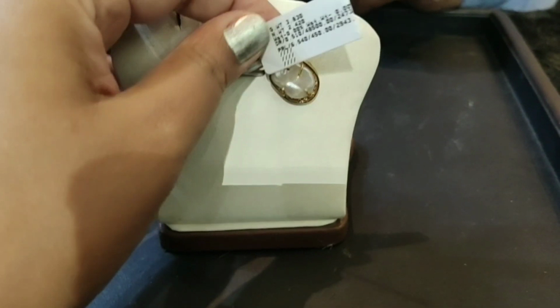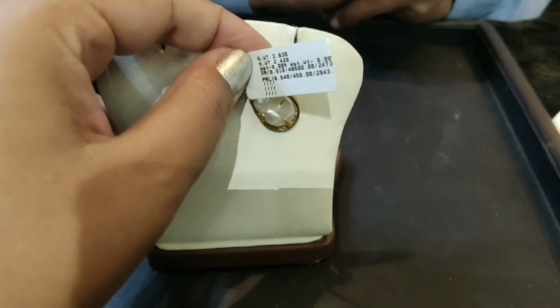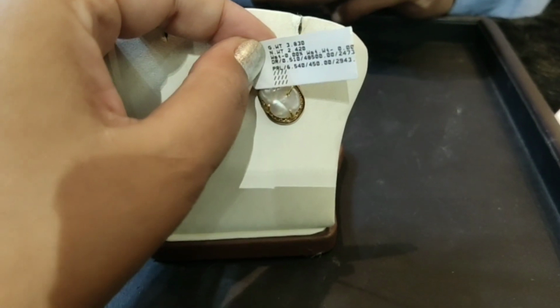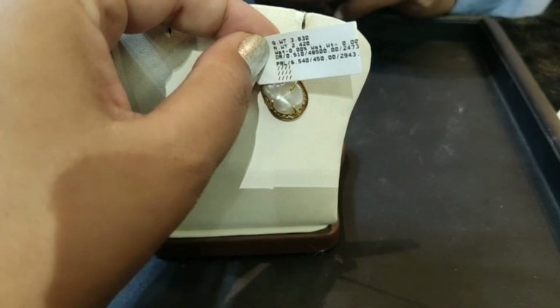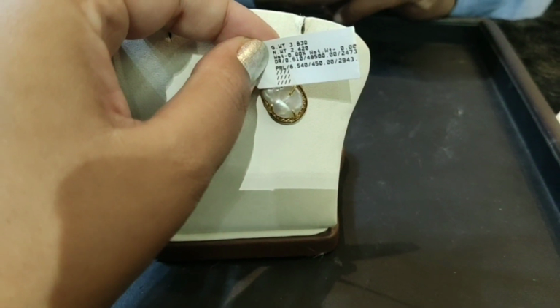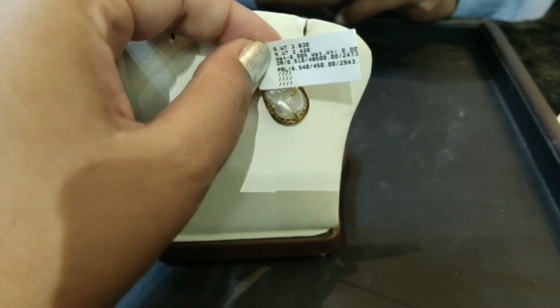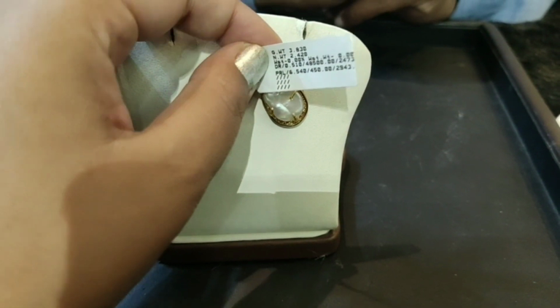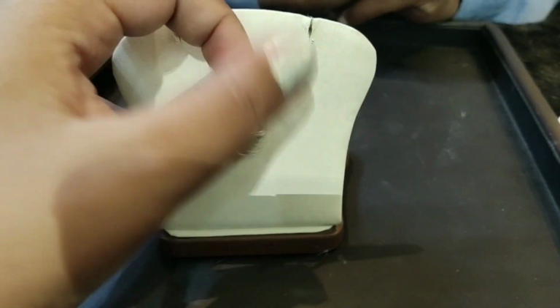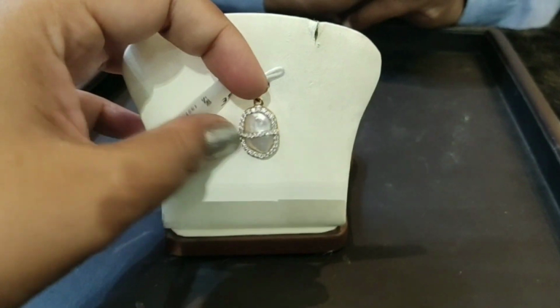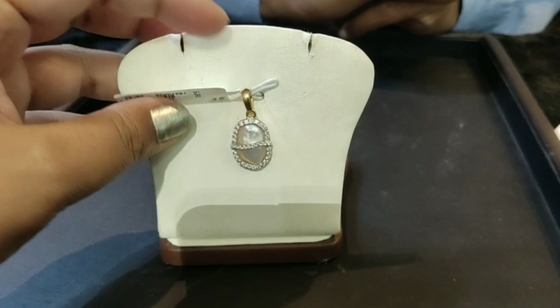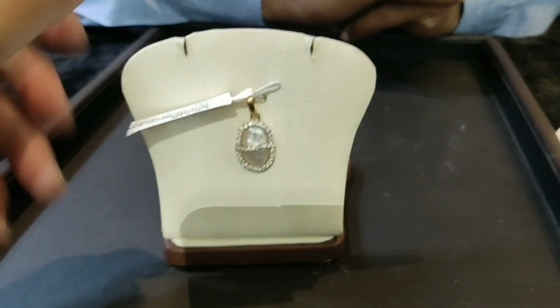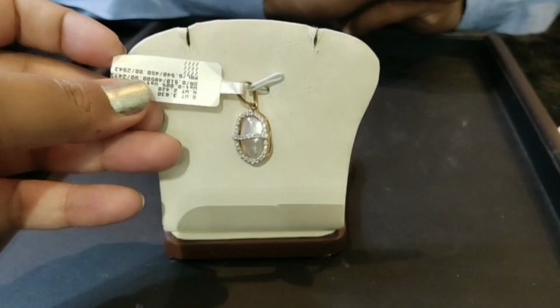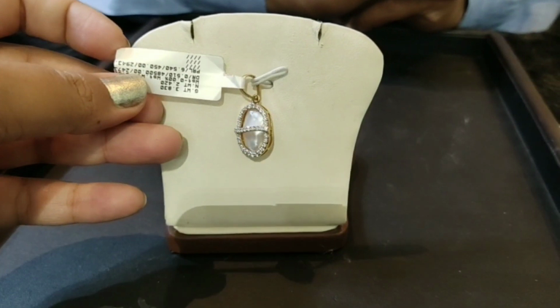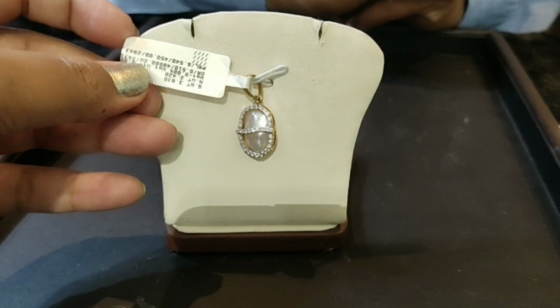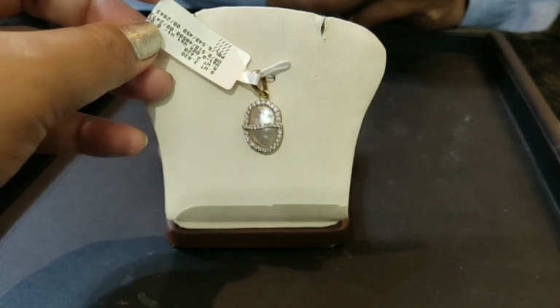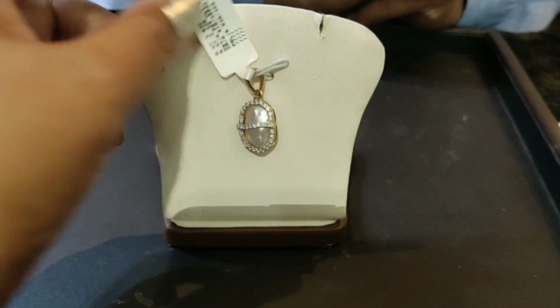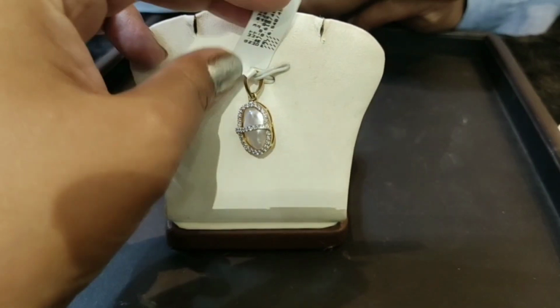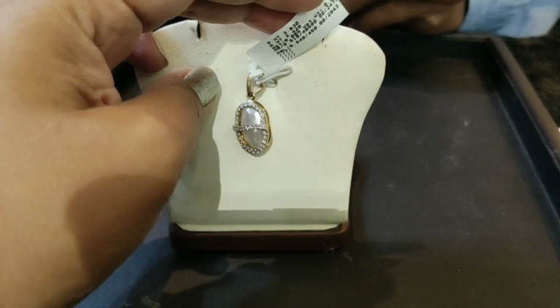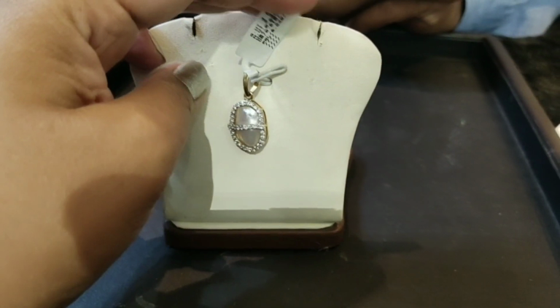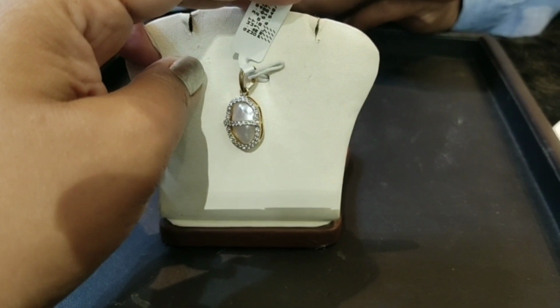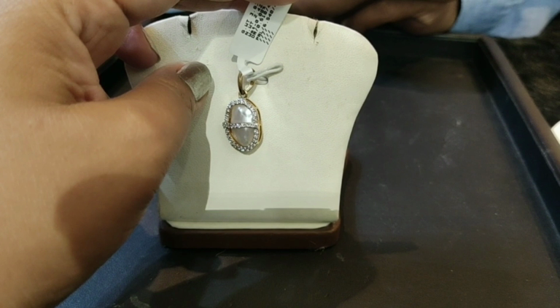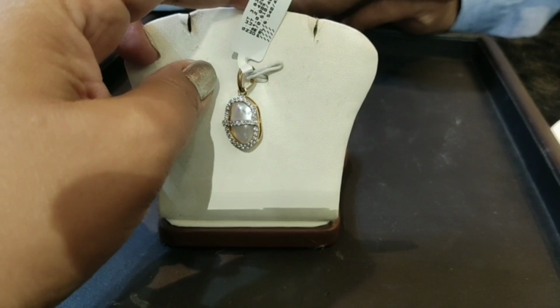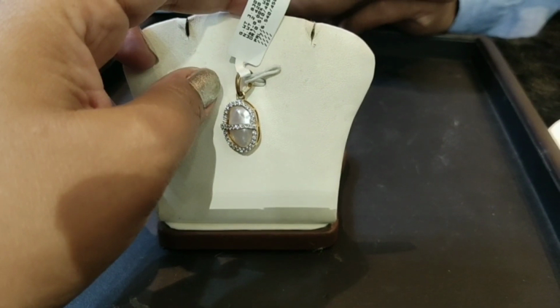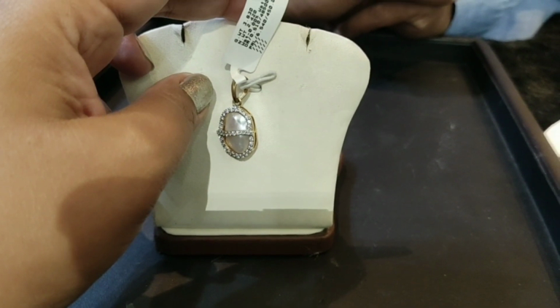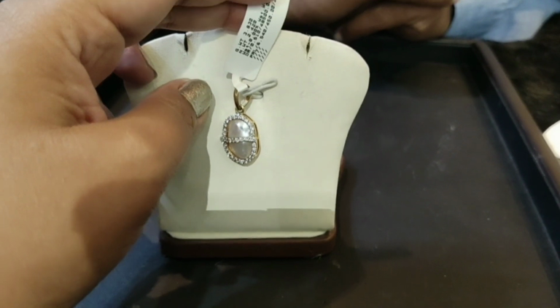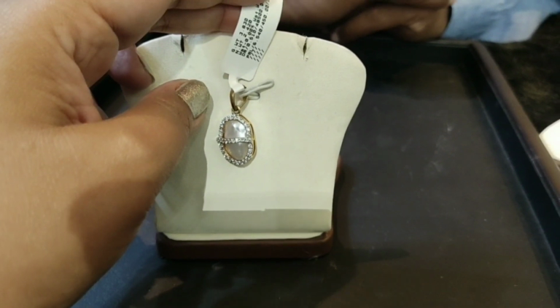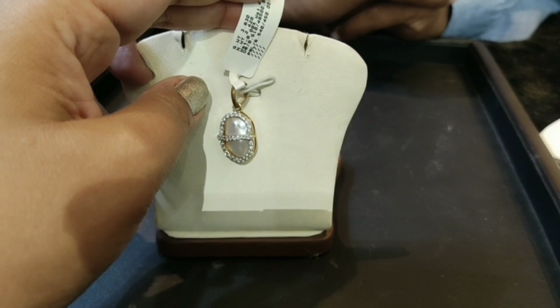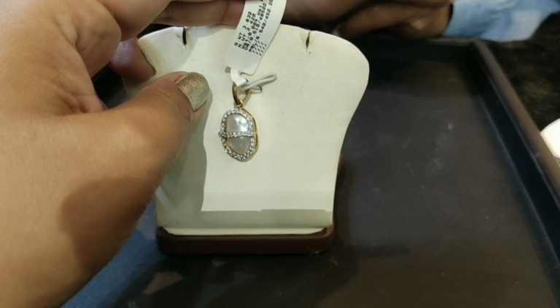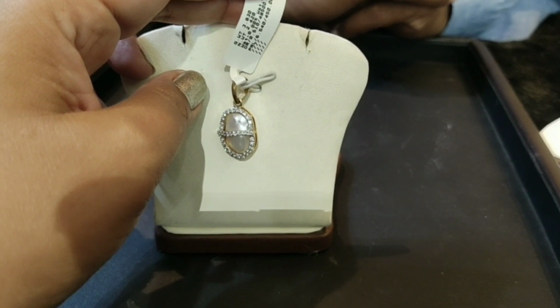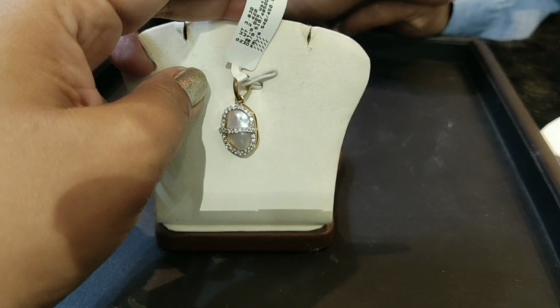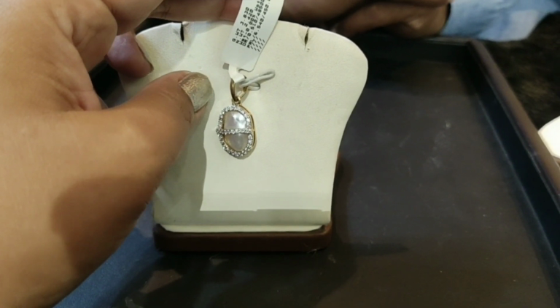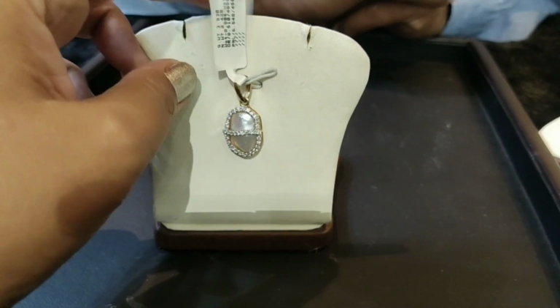The gold weight is 2 grams and 420 milligrams. The diamond weight is 0.510 carats, which is why the total comes to 1.510 with gold included.